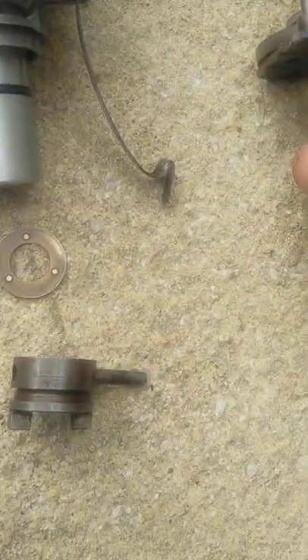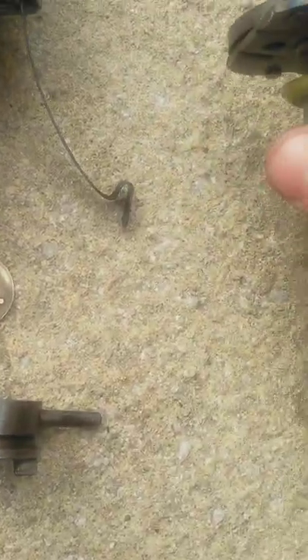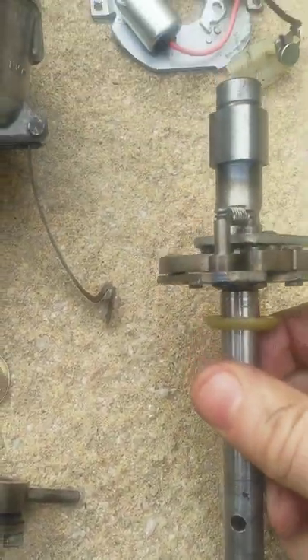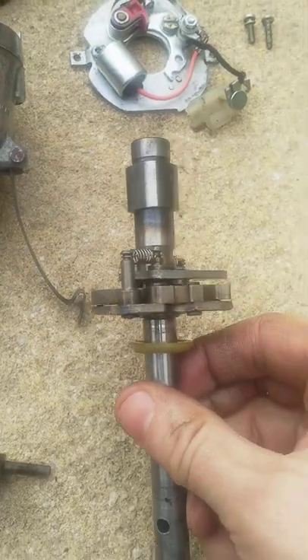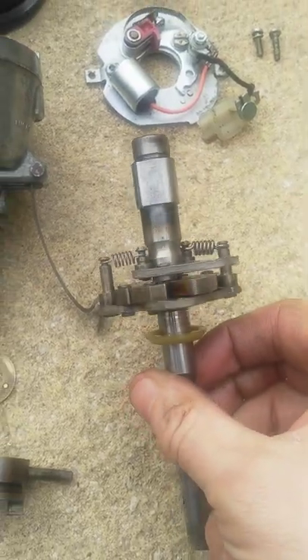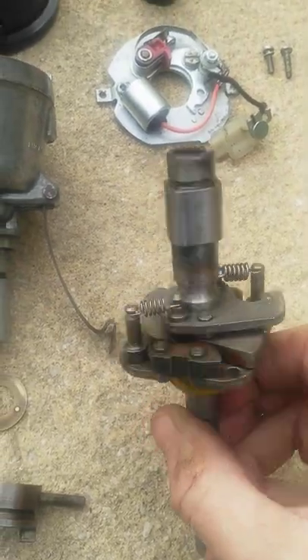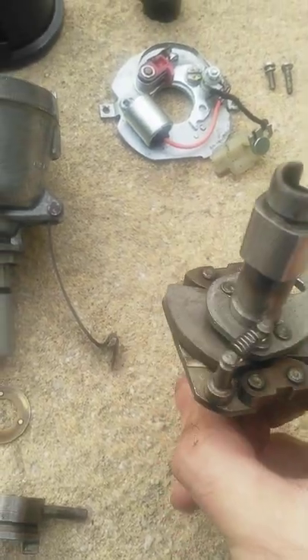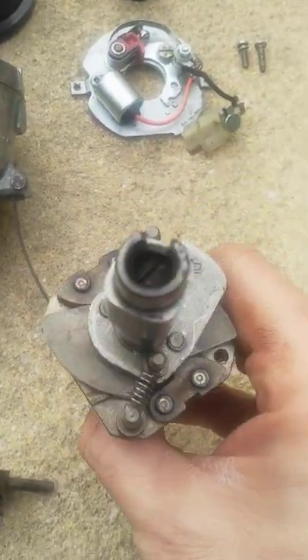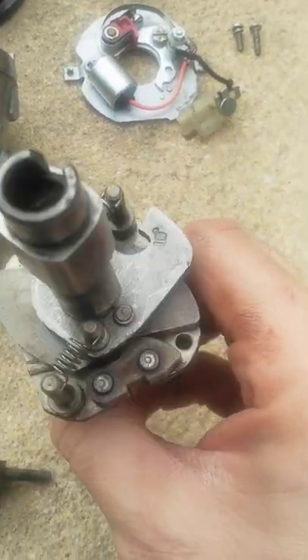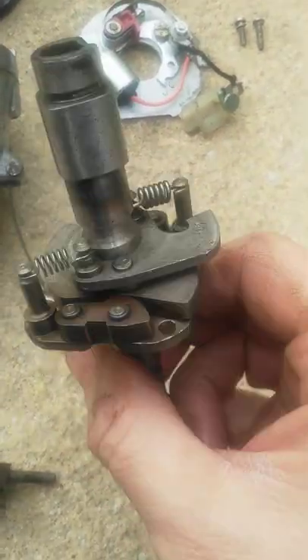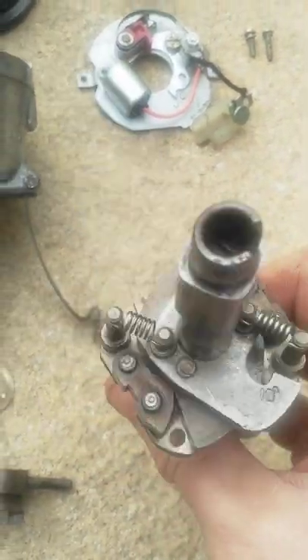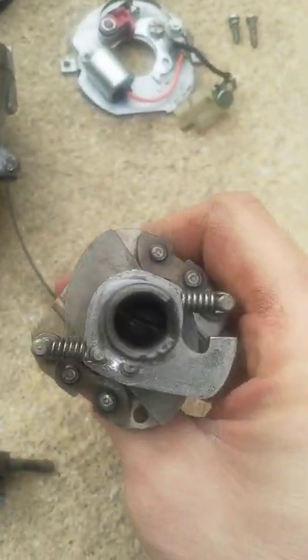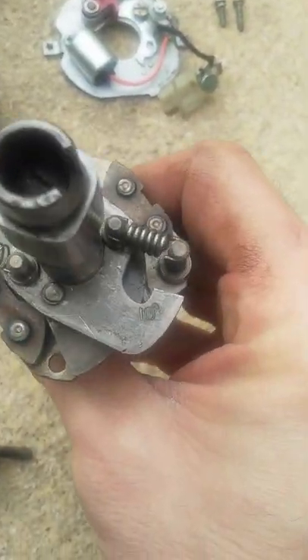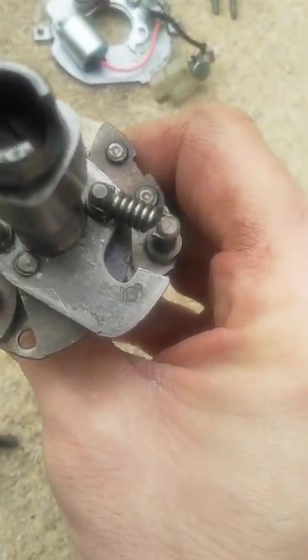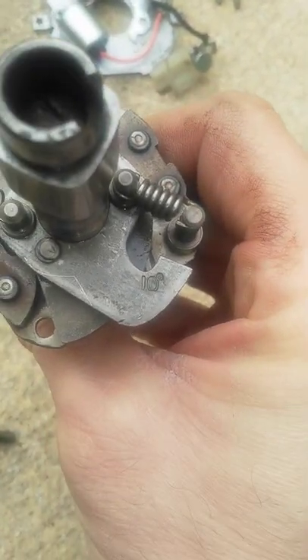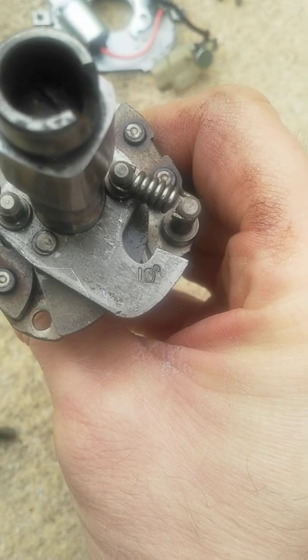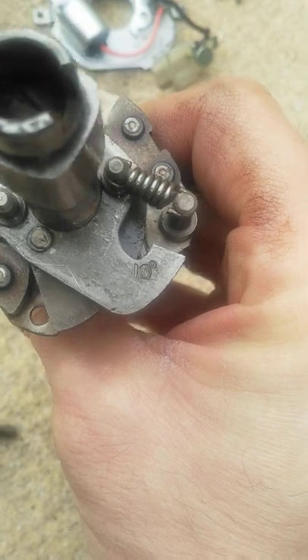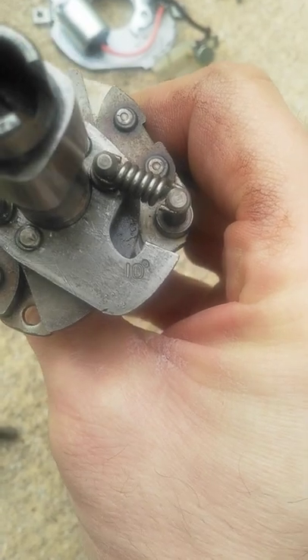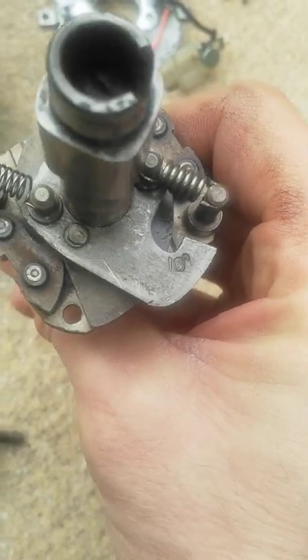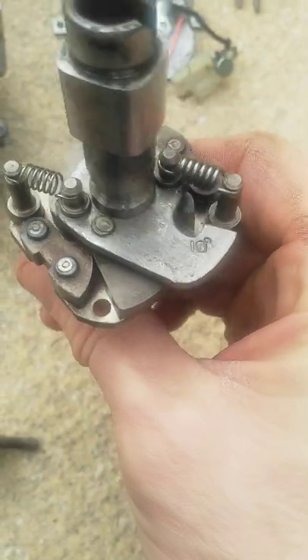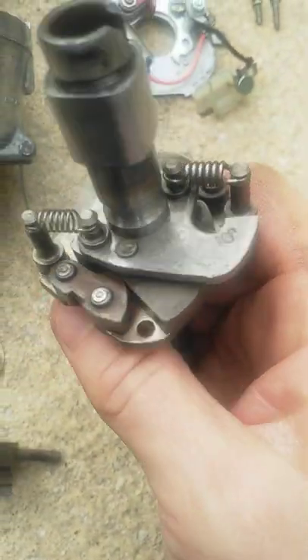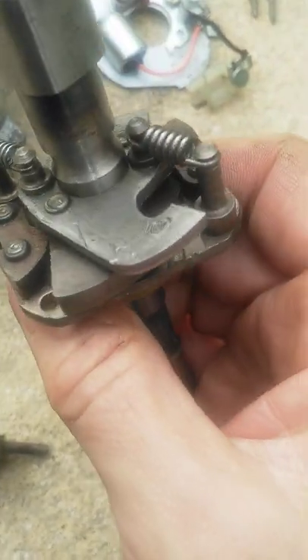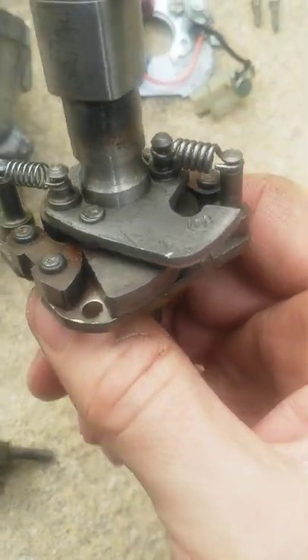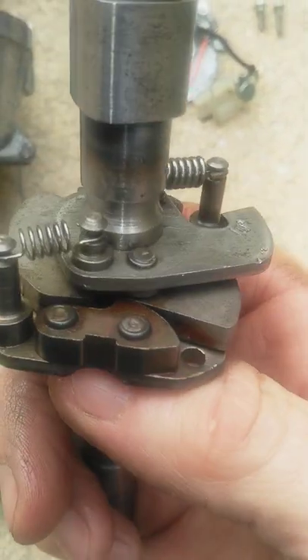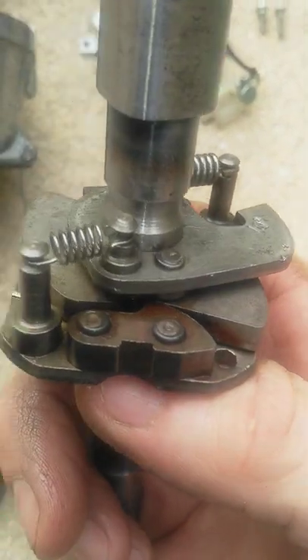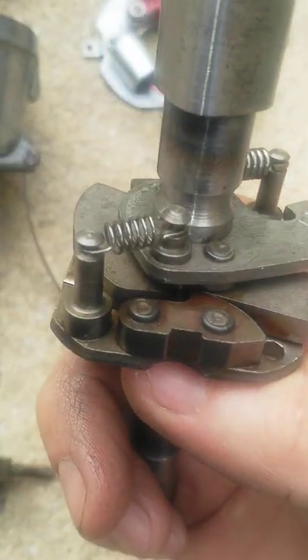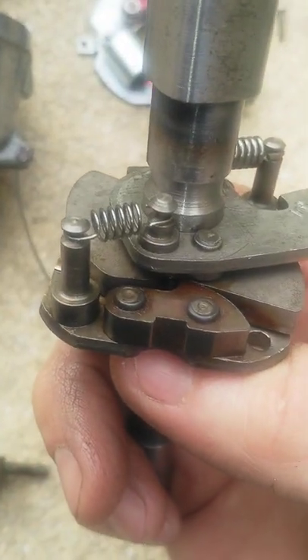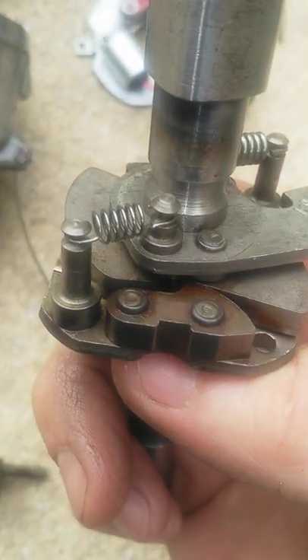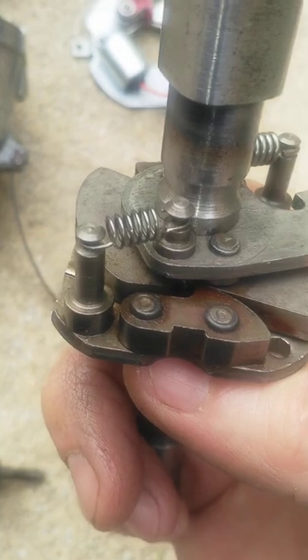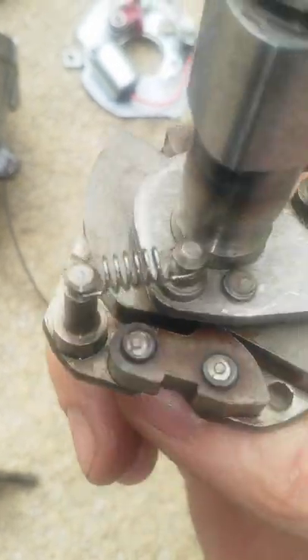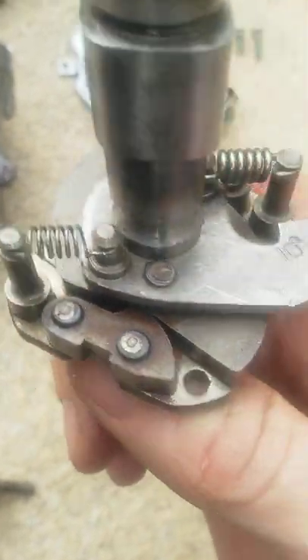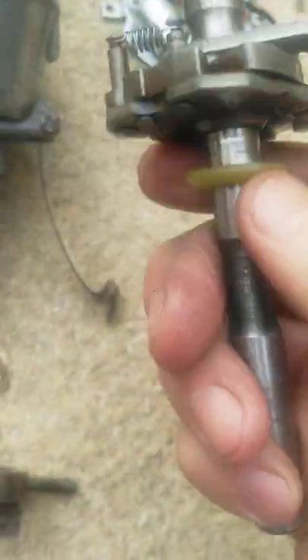I've slipped this out and you can see the main cam — it's got a 10 degree advance on it. You can see both the large and lighter weight springs on there.